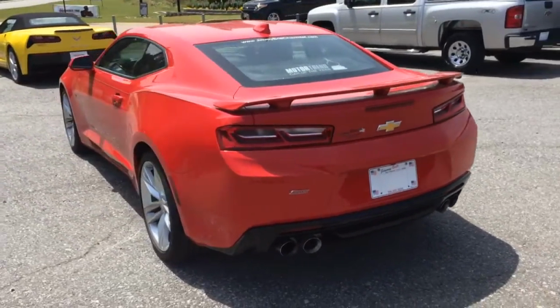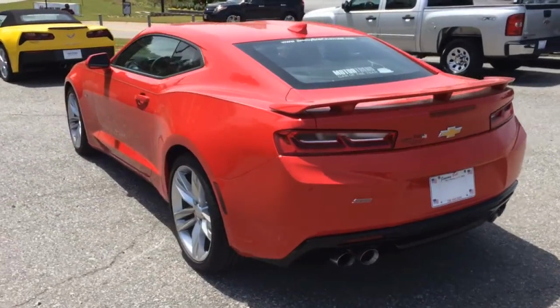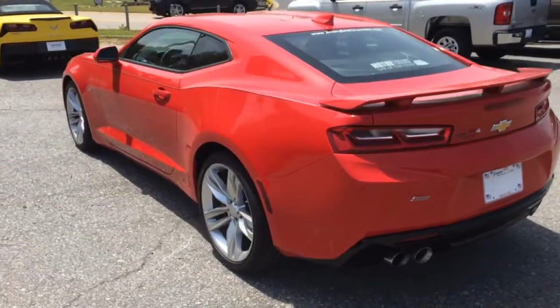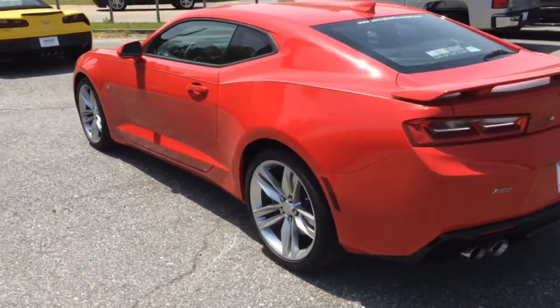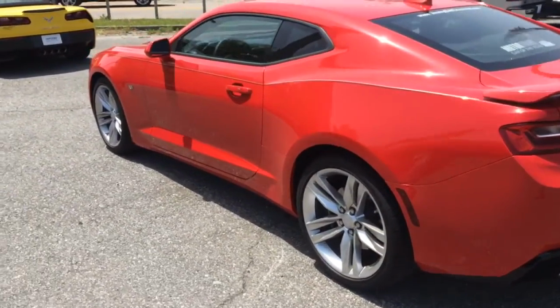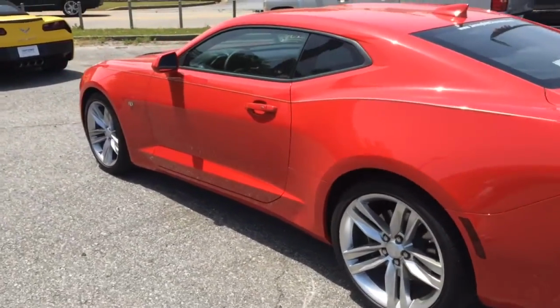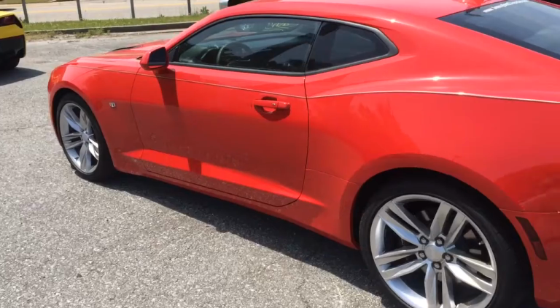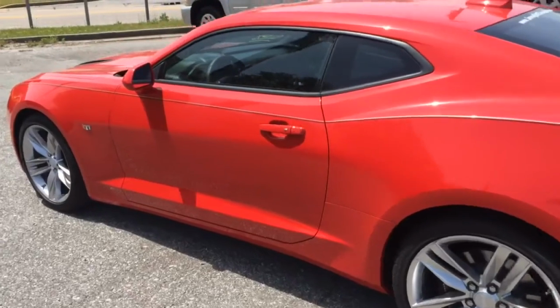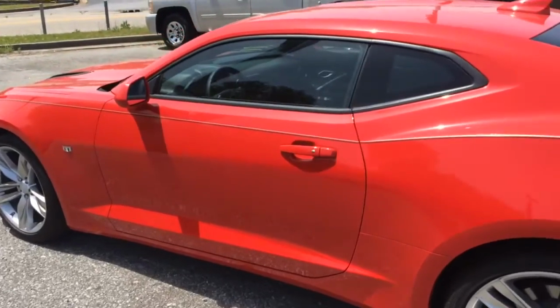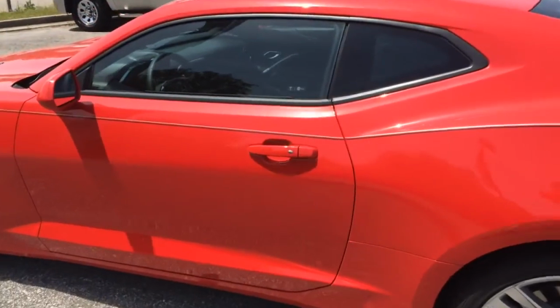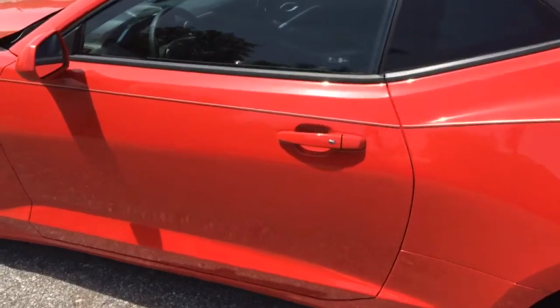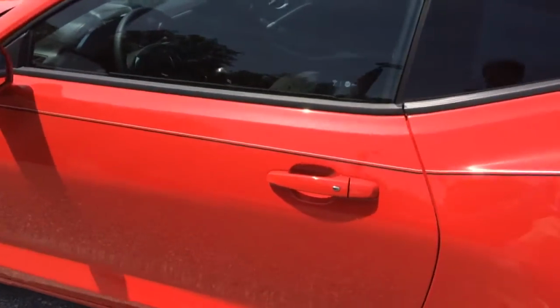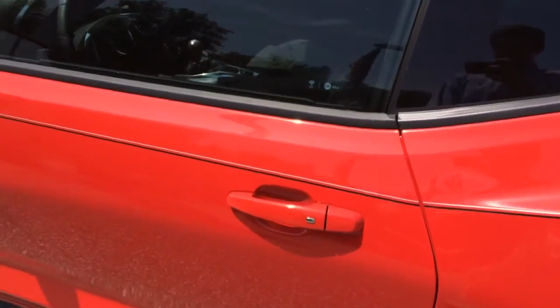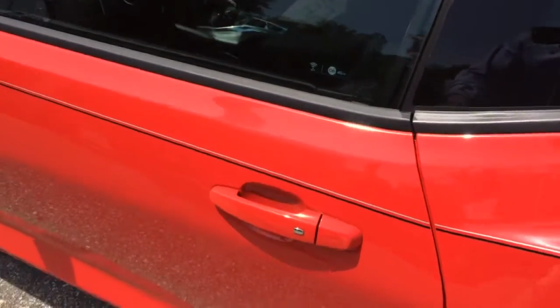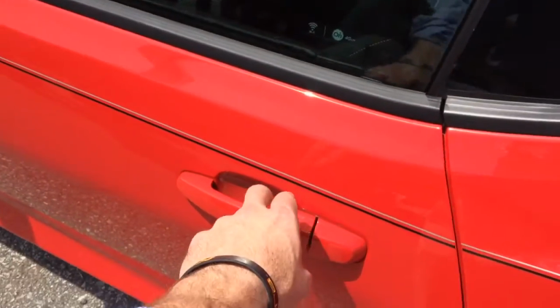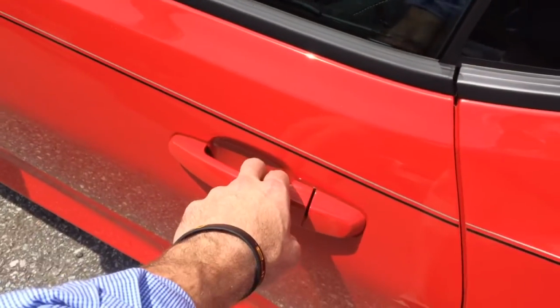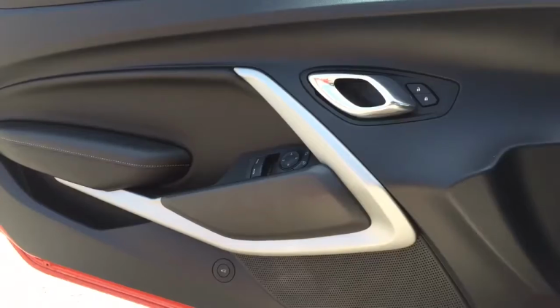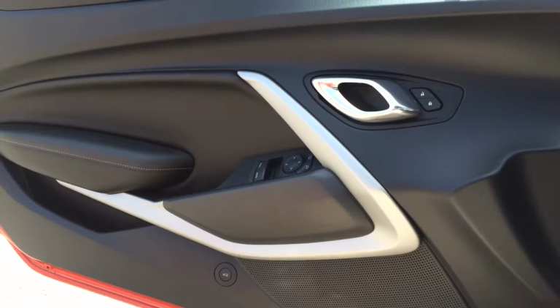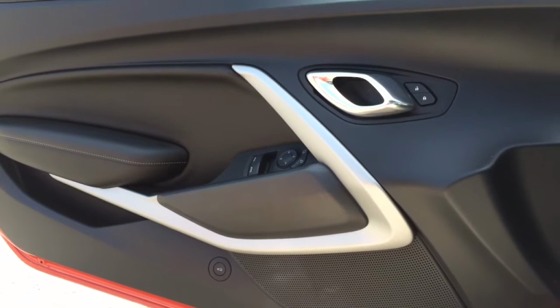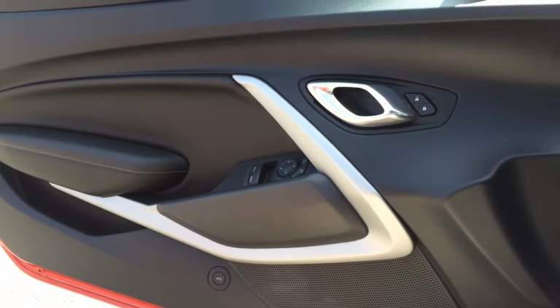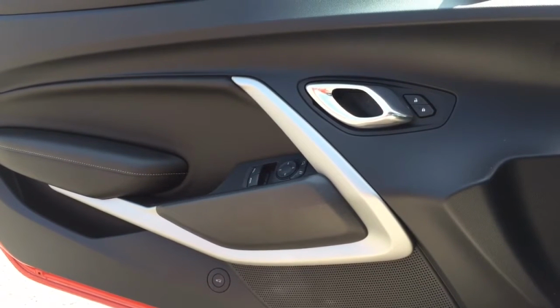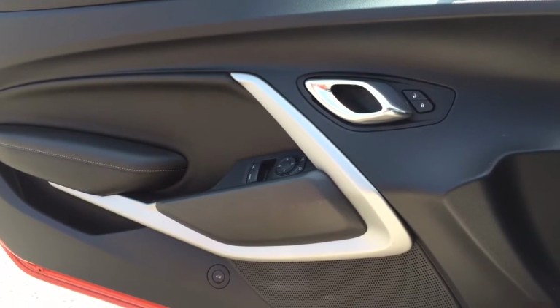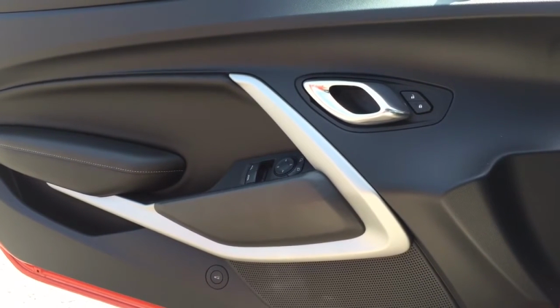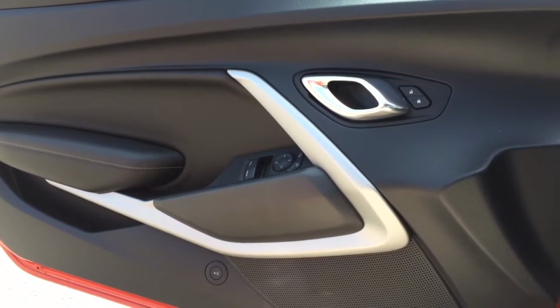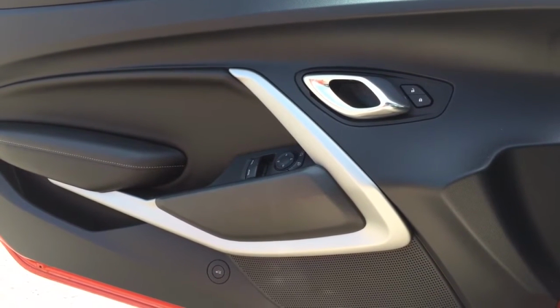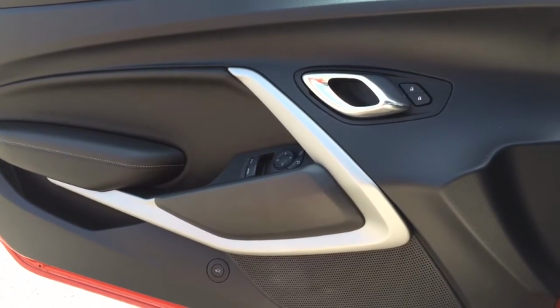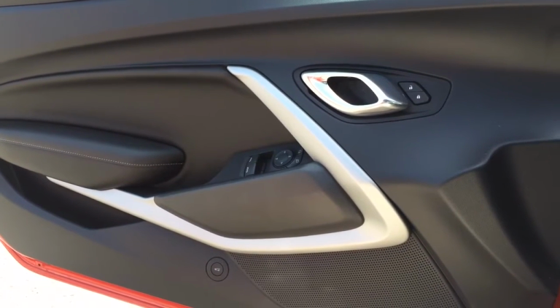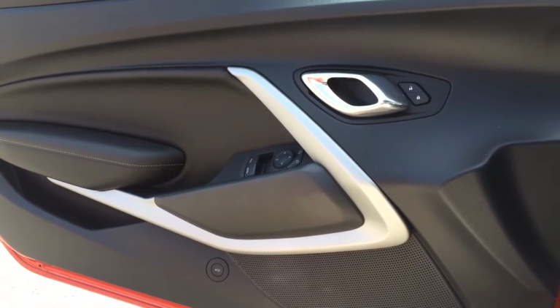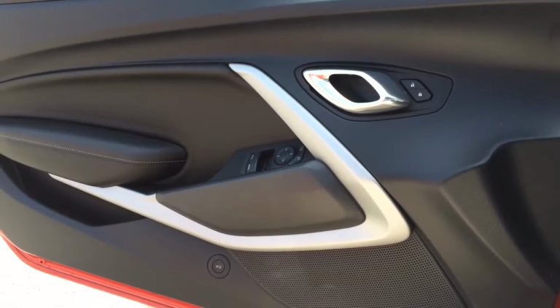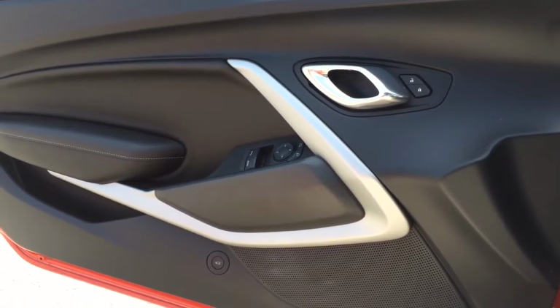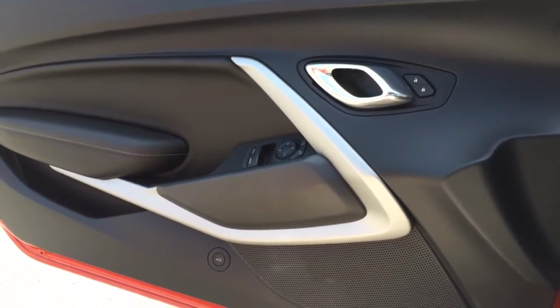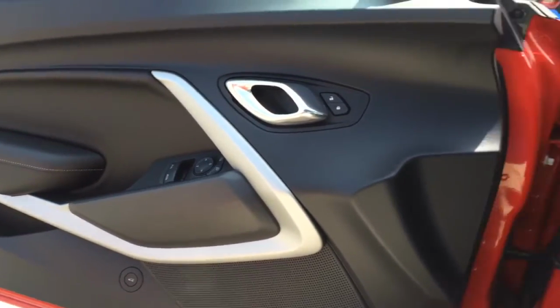Take a look inside — obviously you have the automatic locks, windows, mirrors, and trunk.